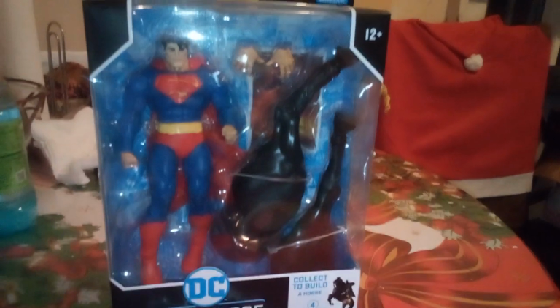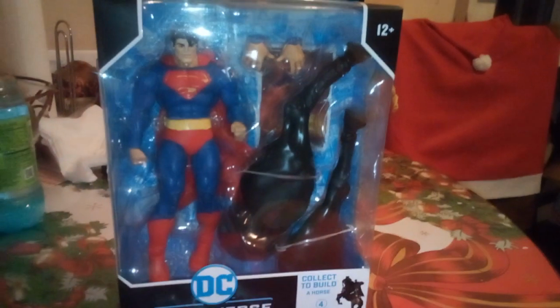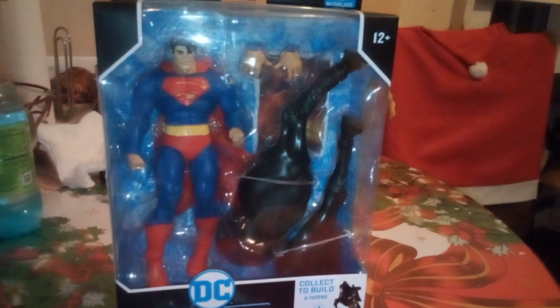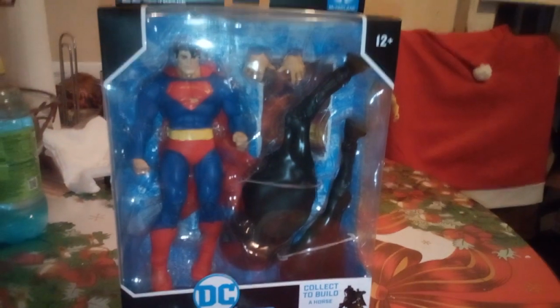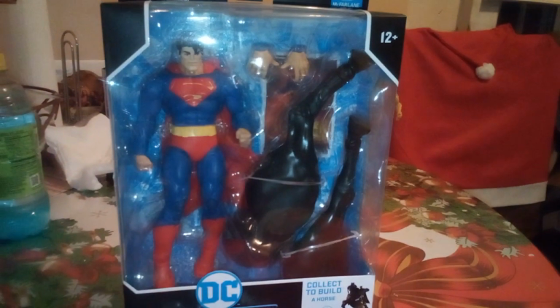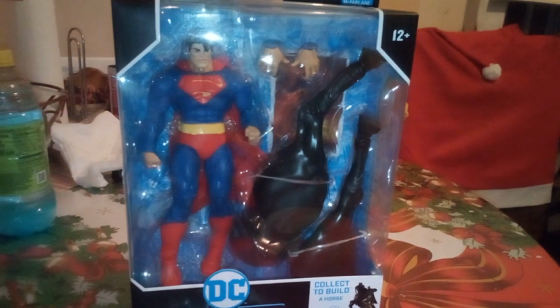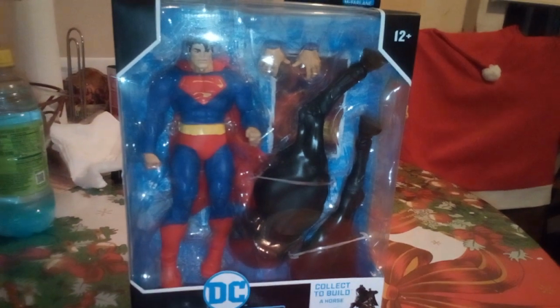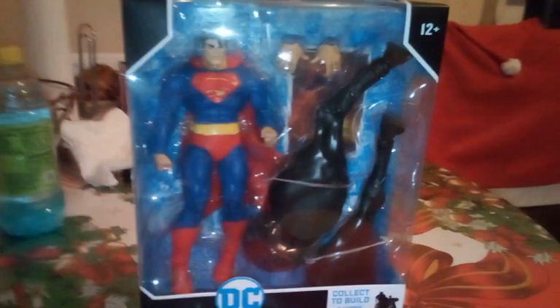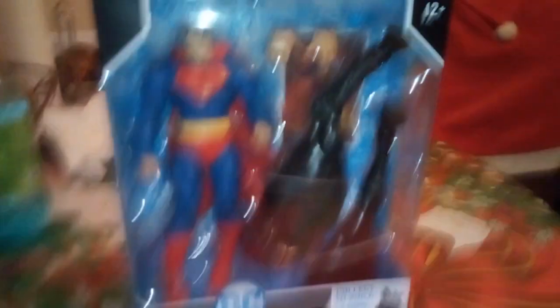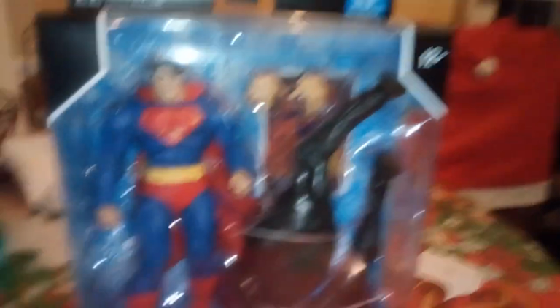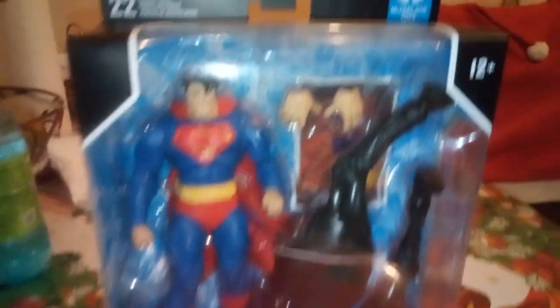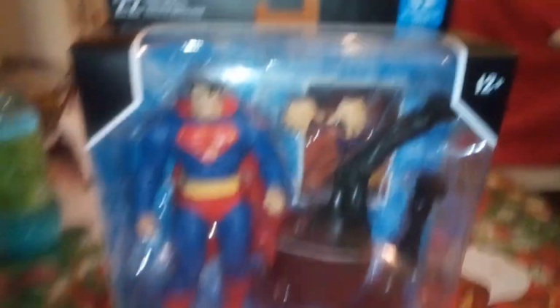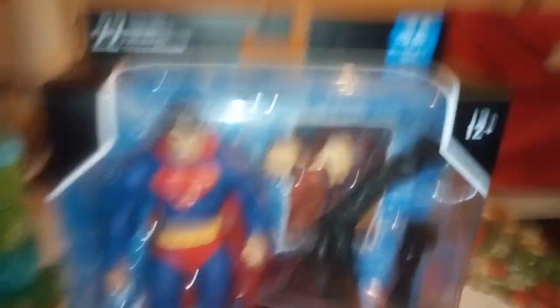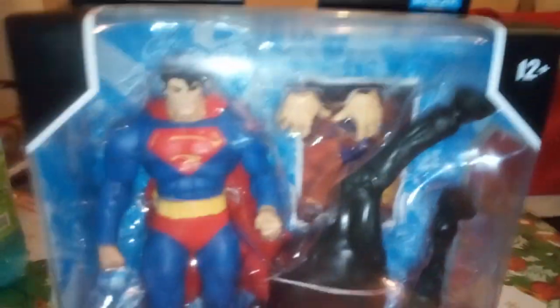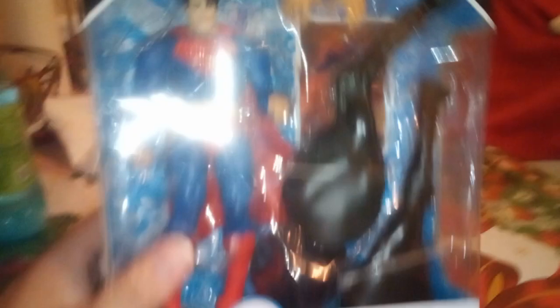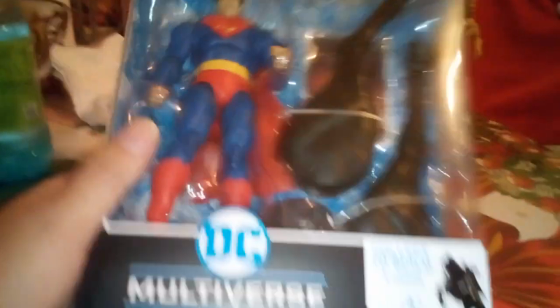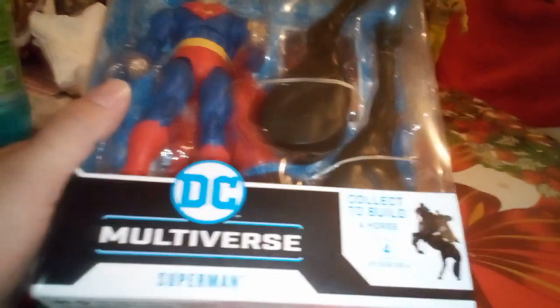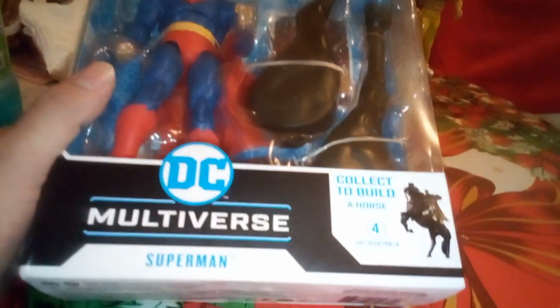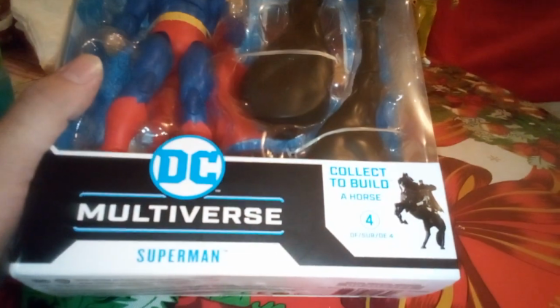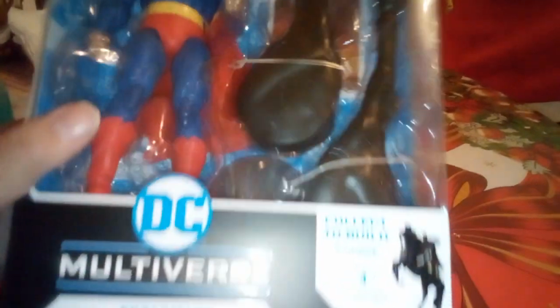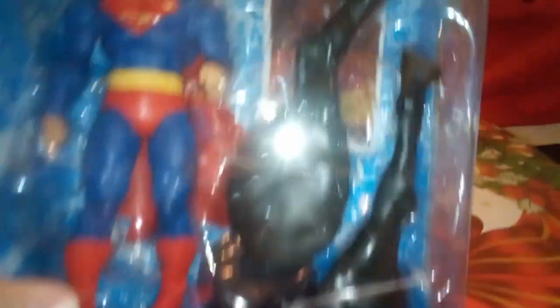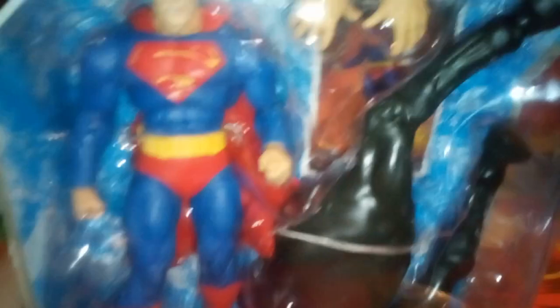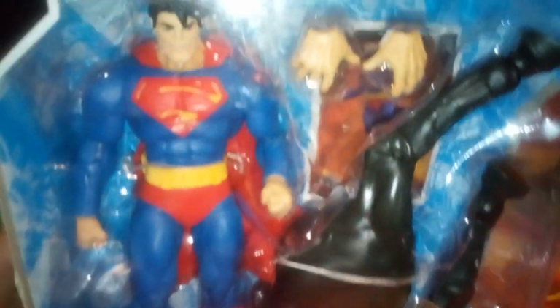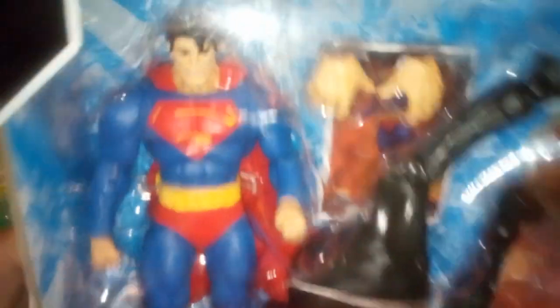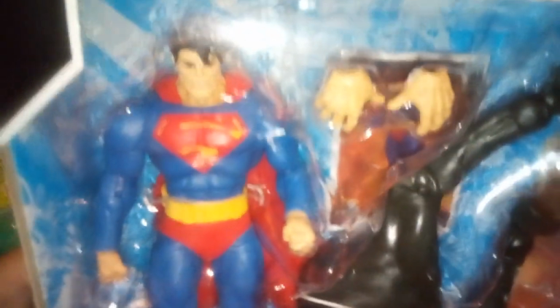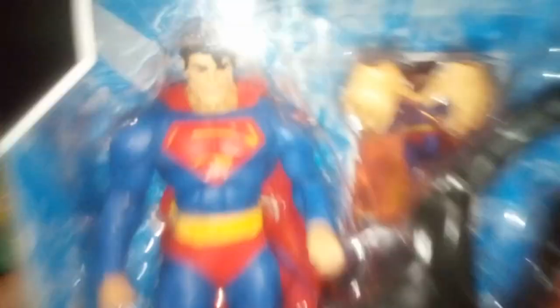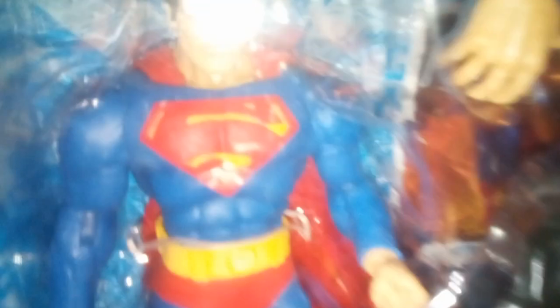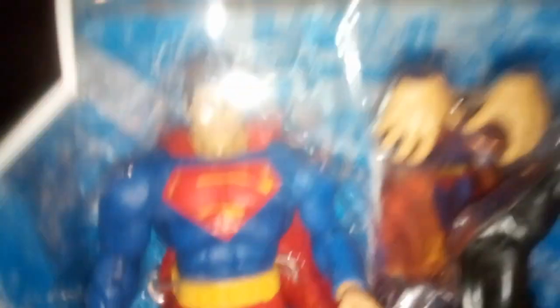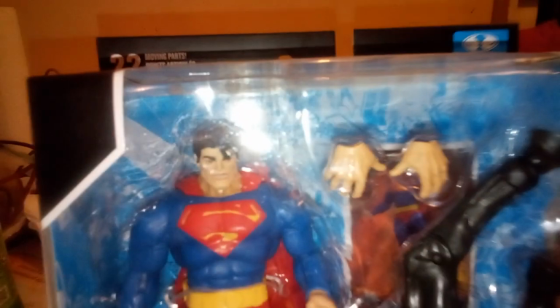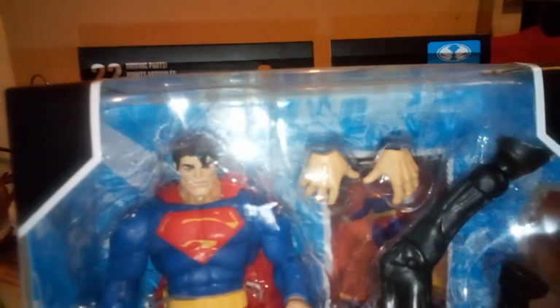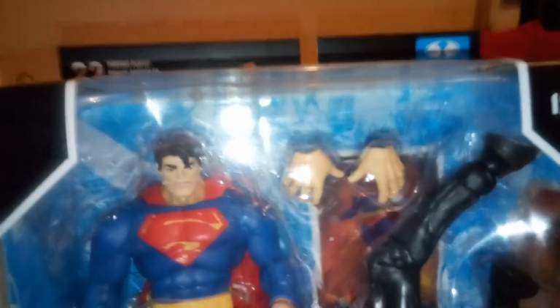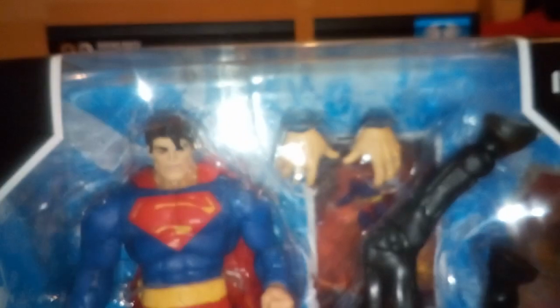Hey guys, this is Louise Dog. Today I'm going to be bringing you guys an unboxing. Pretty much this figure here is a Superman figure — you can see his head right there.